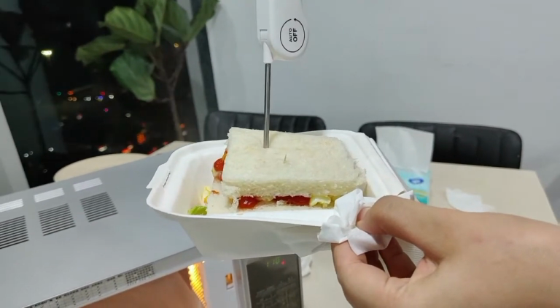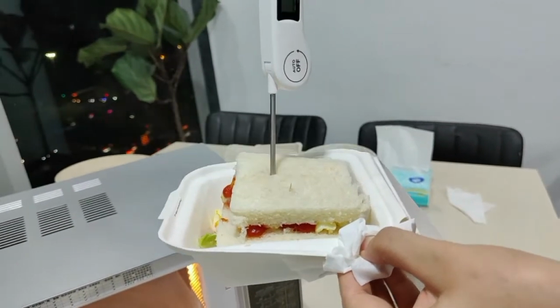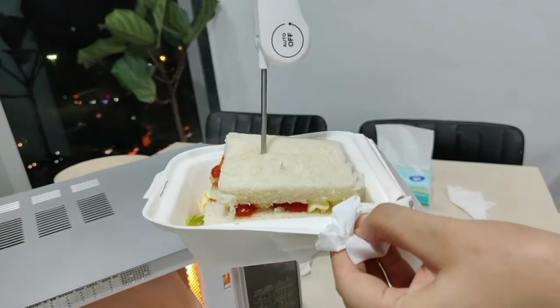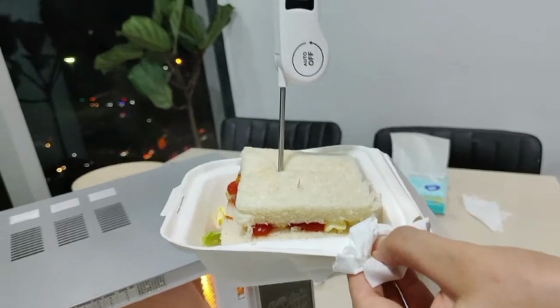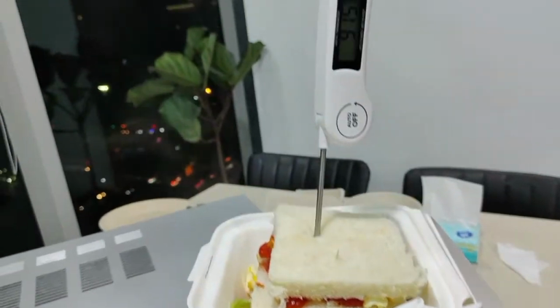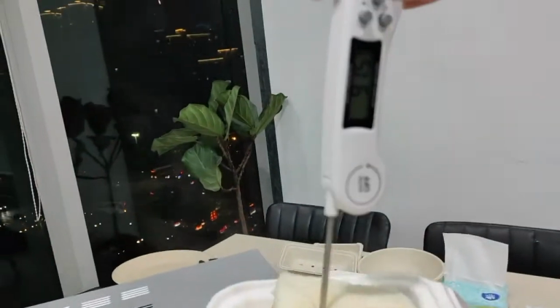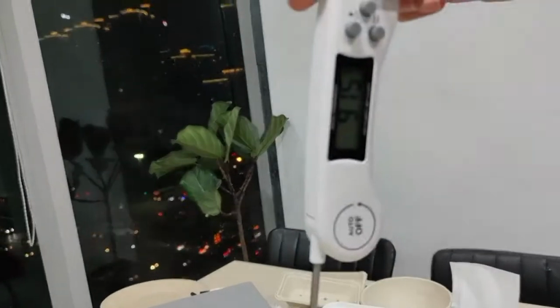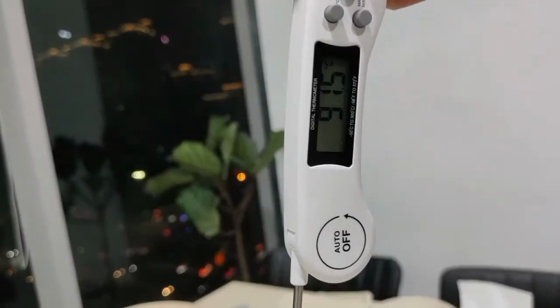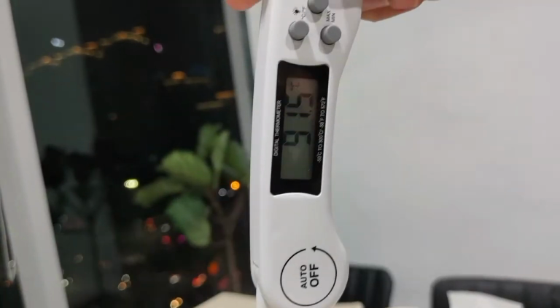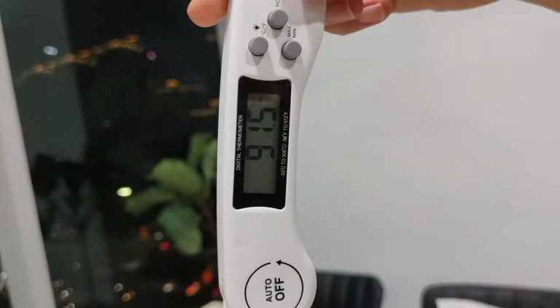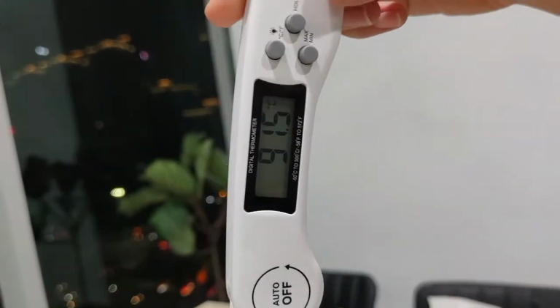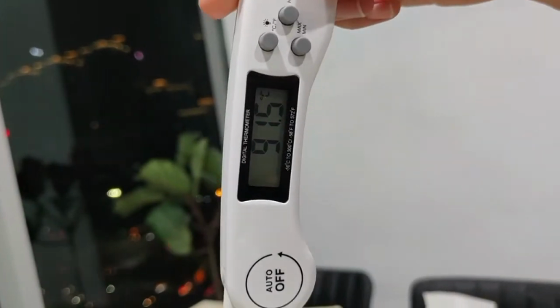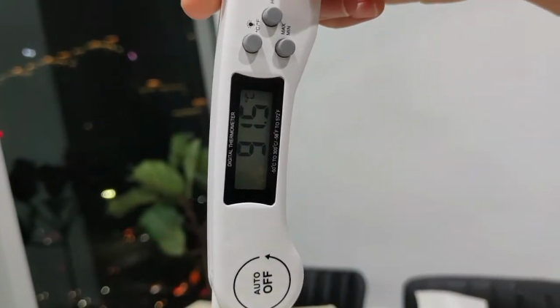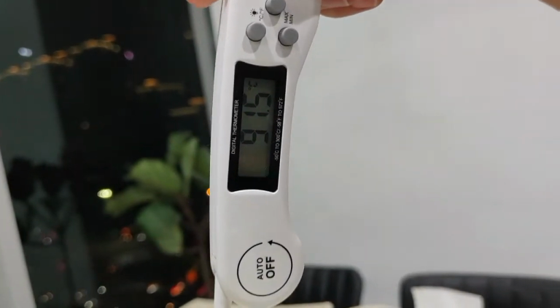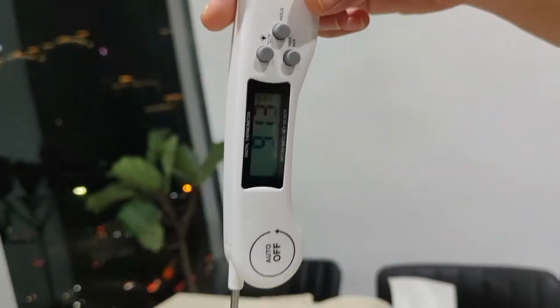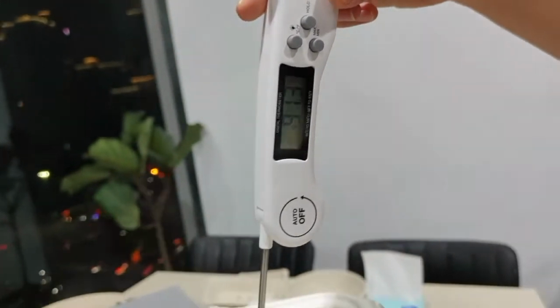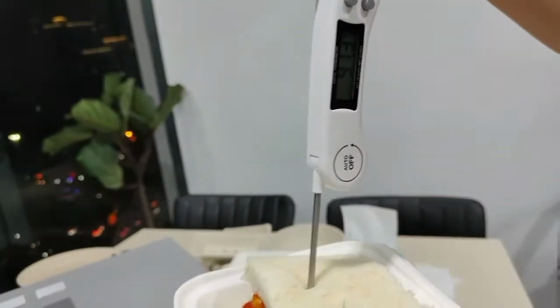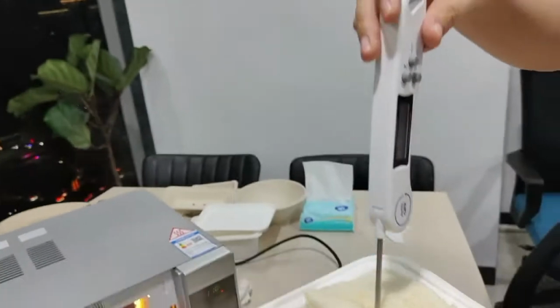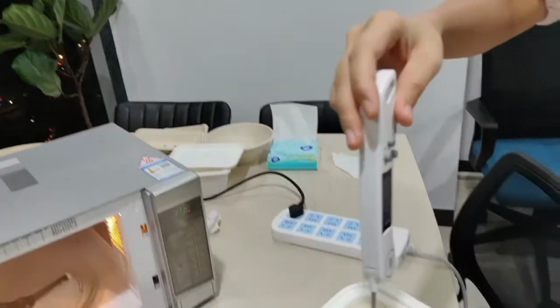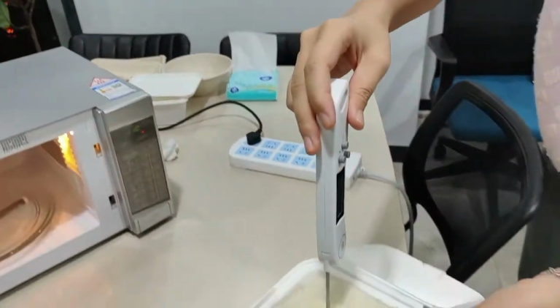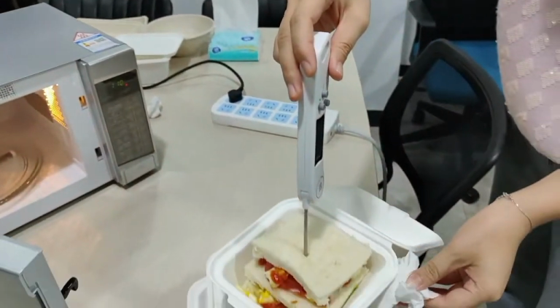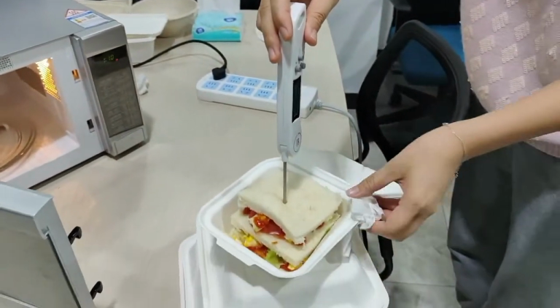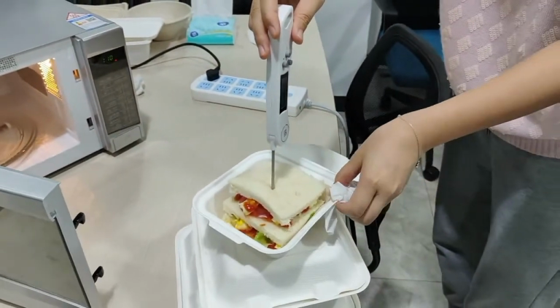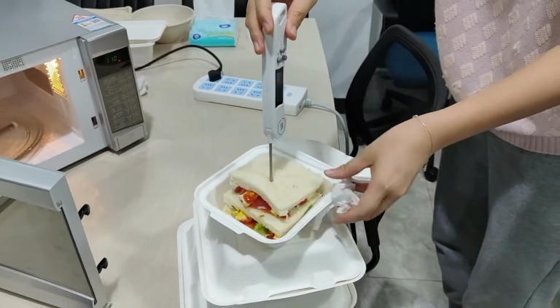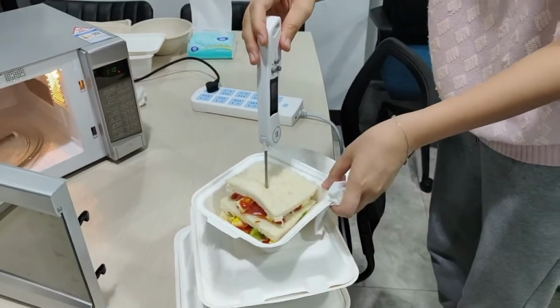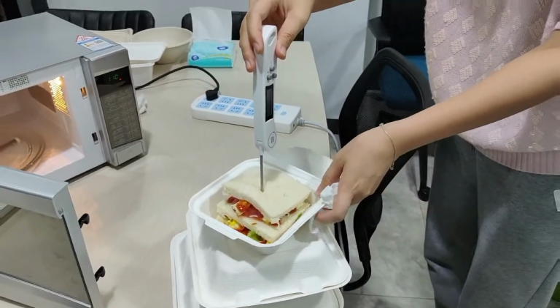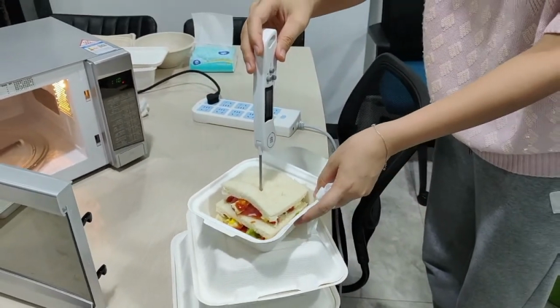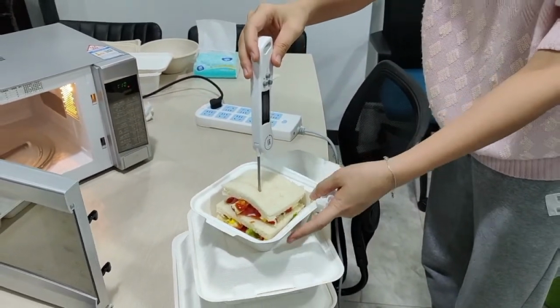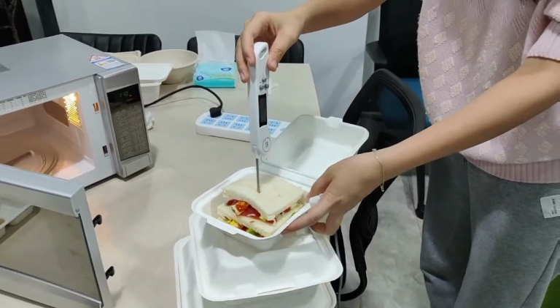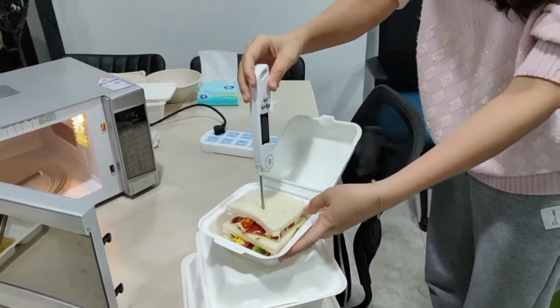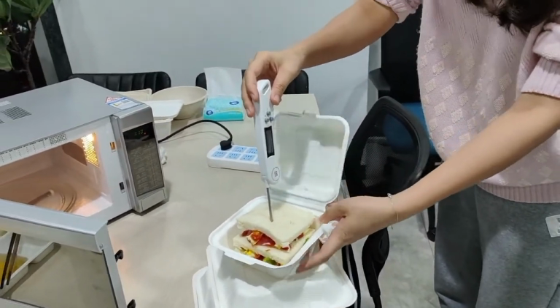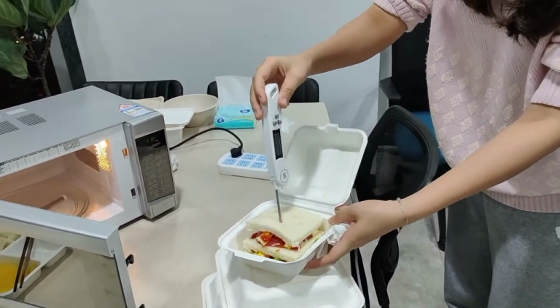So hot. 91 degrees. 91 degrees — yes, 91.